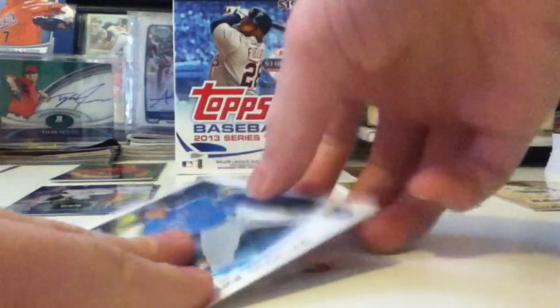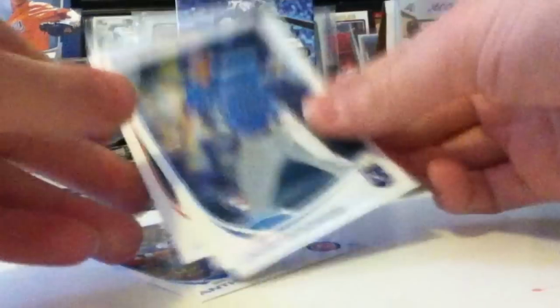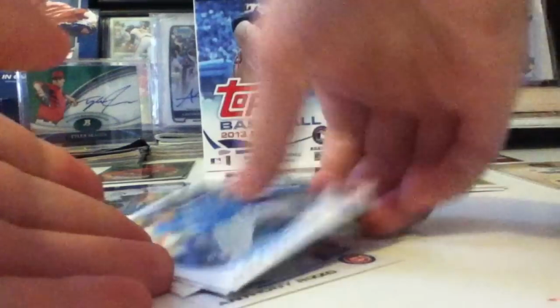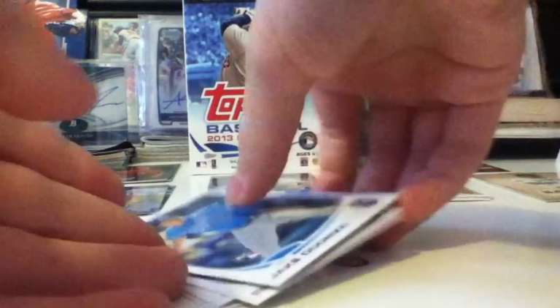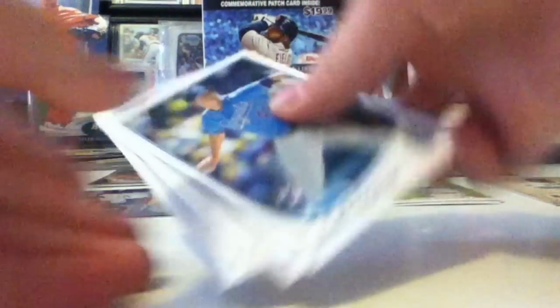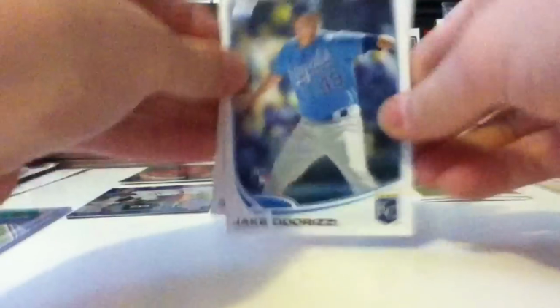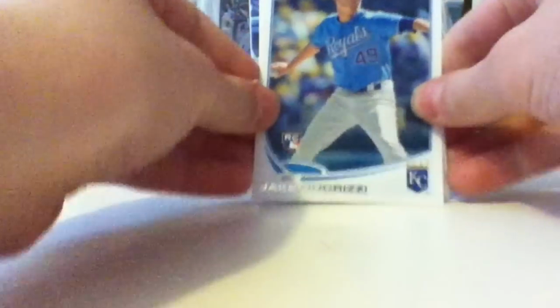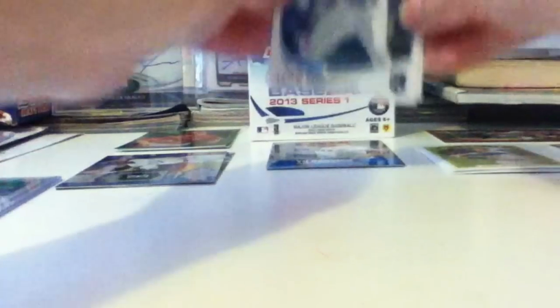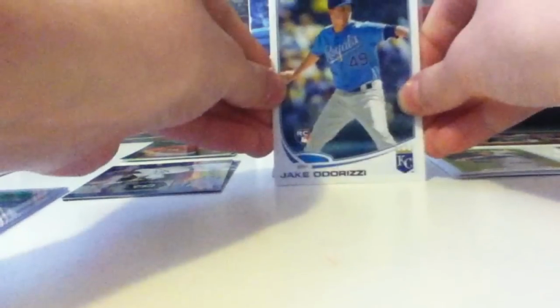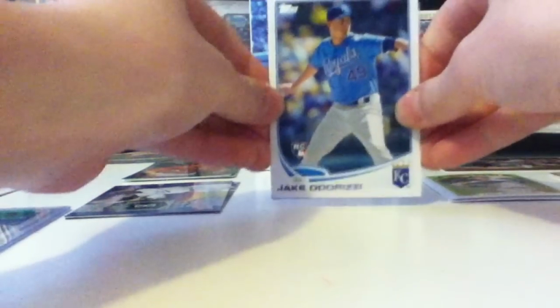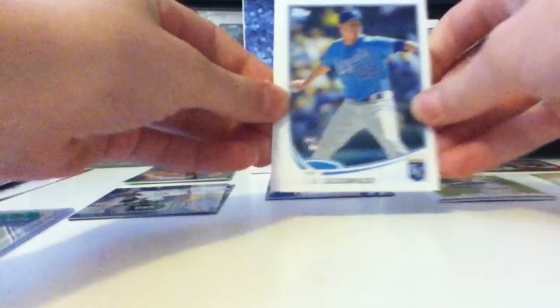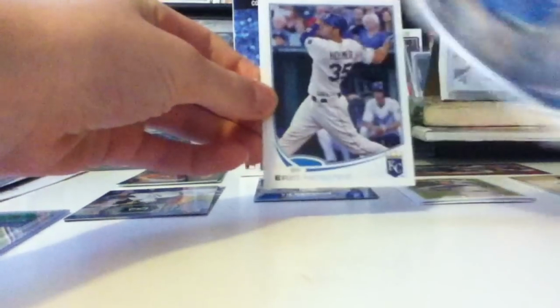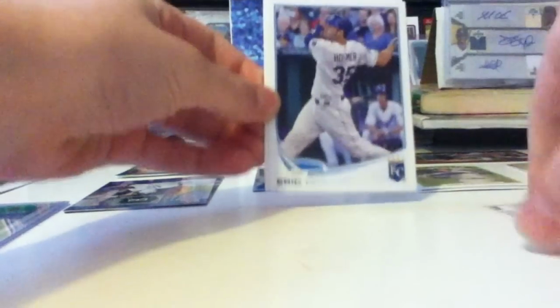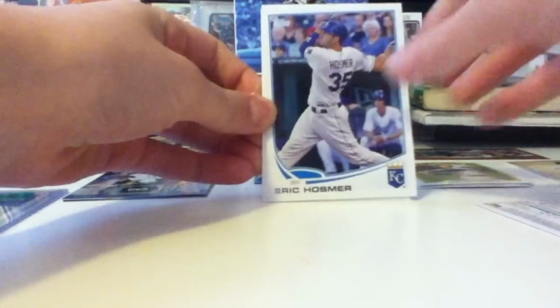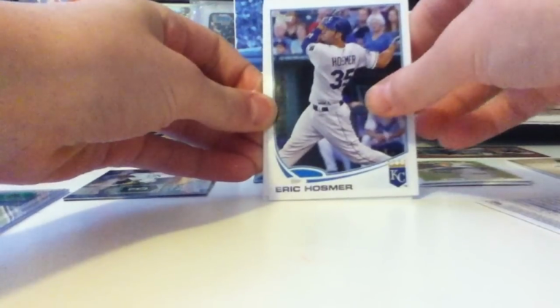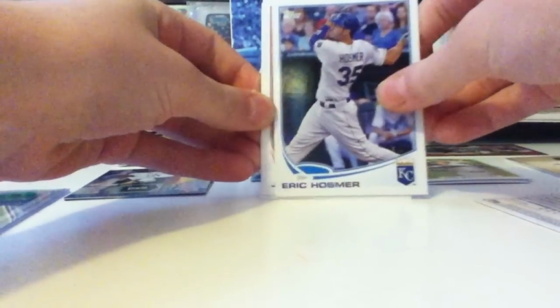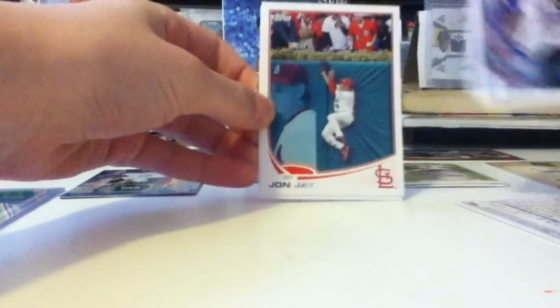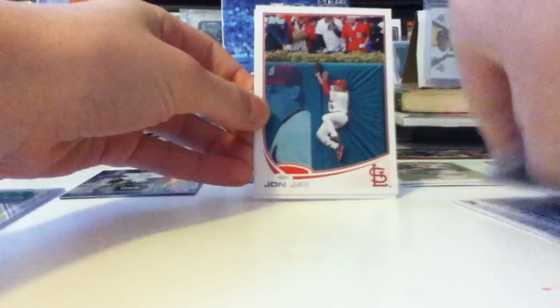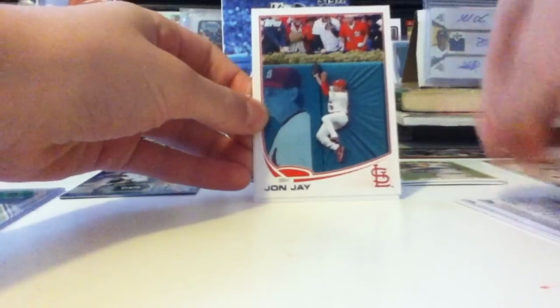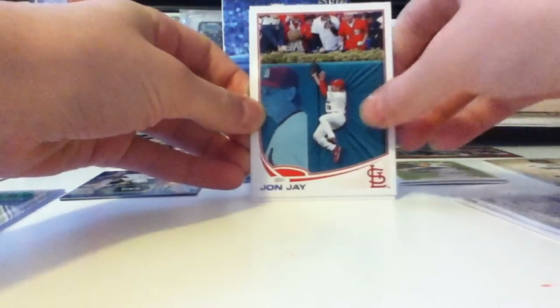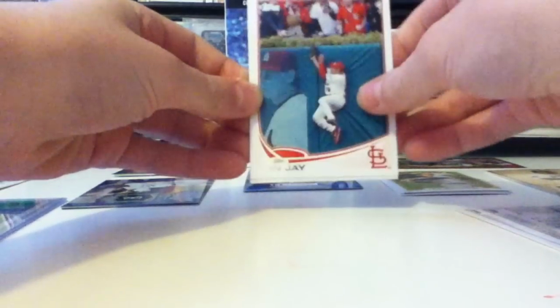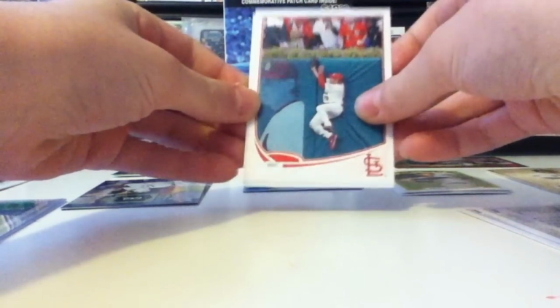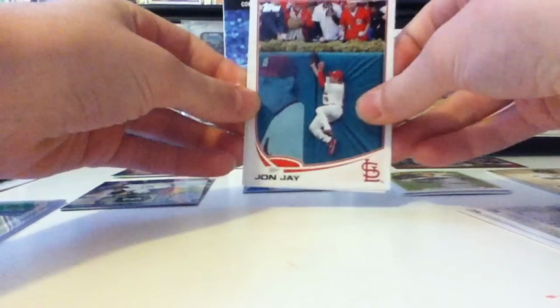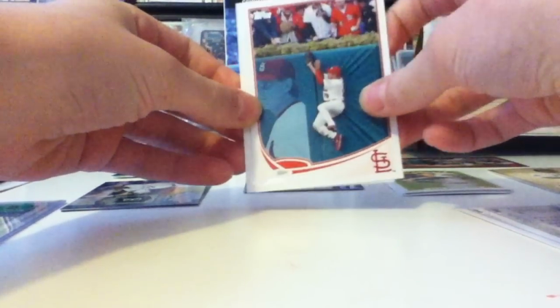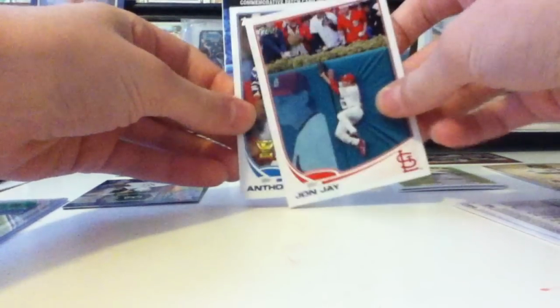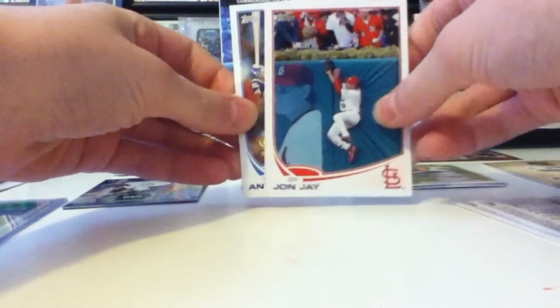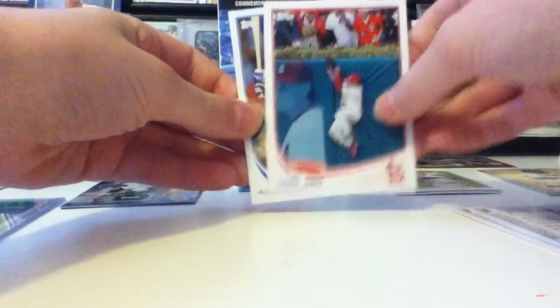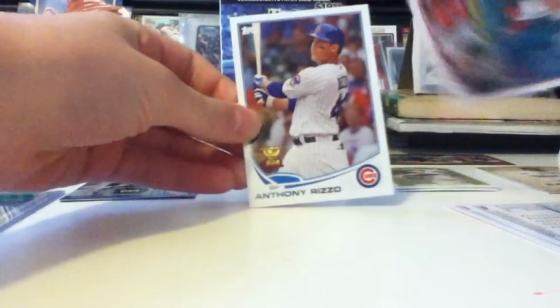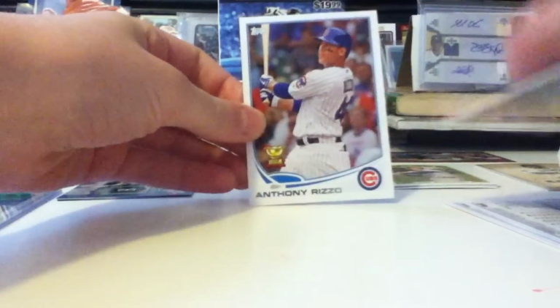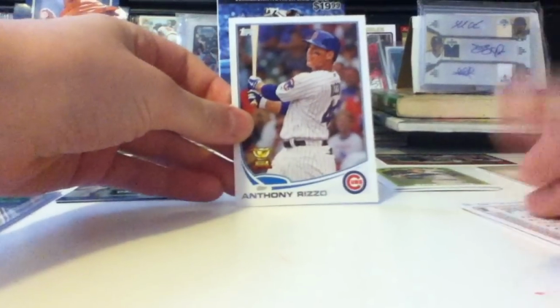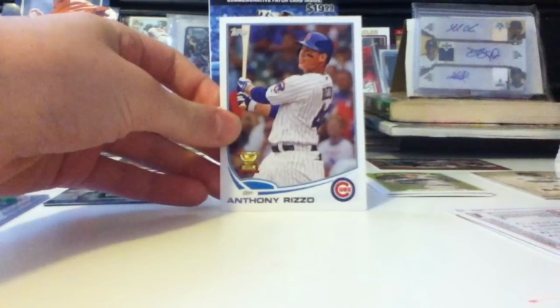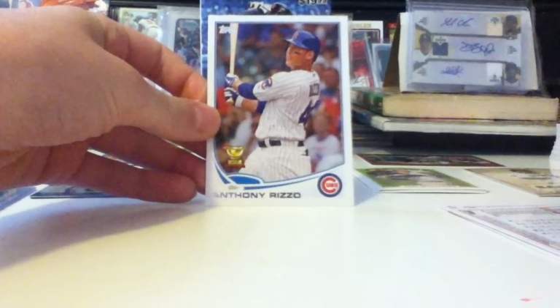The notable base cards I got were Jake Adorizzi Rookie, Eric Hosmer for the PC, John Jay — it's kind of a cool card, I know it's not a short print but it's pretty cool — and Anthony Rizzo.